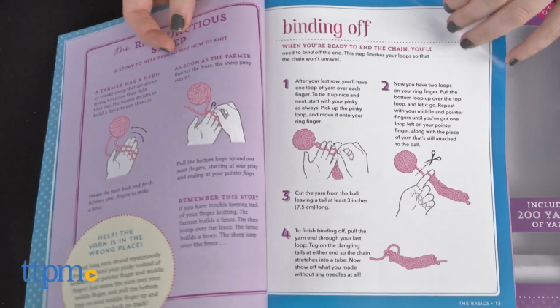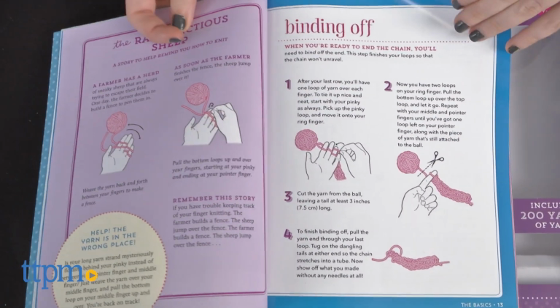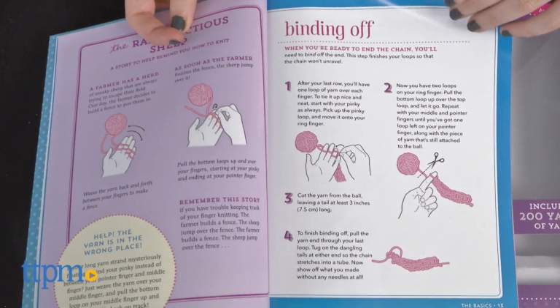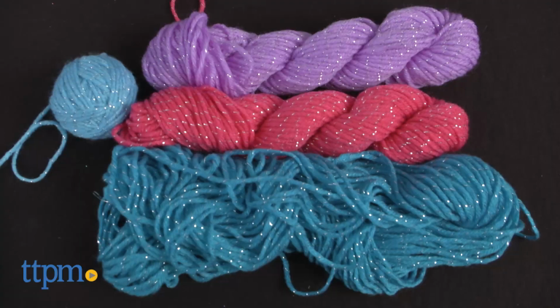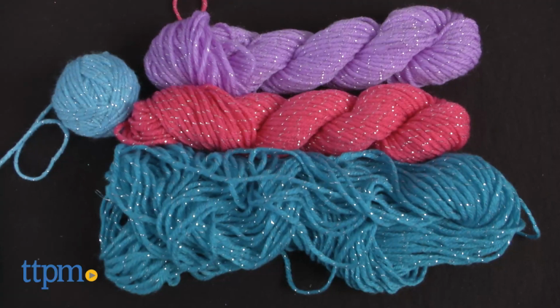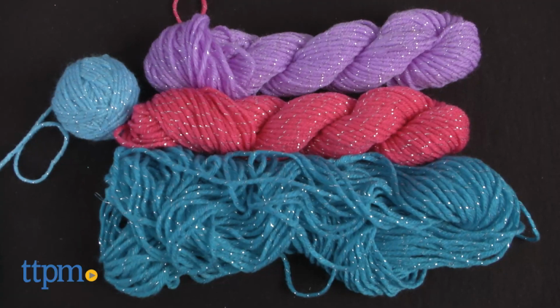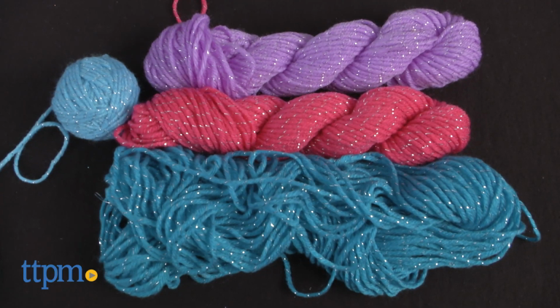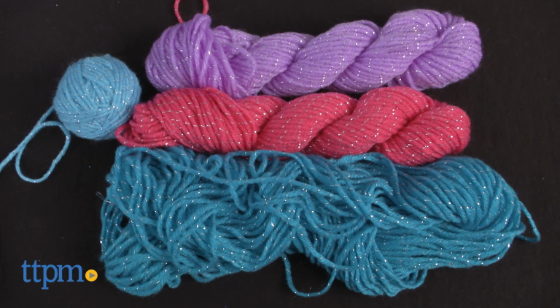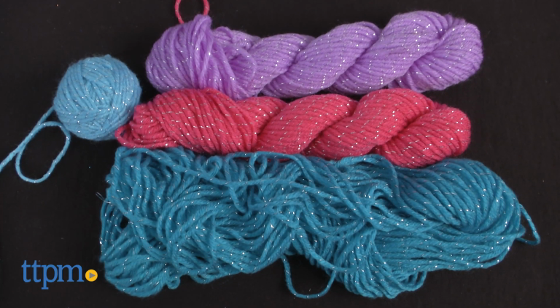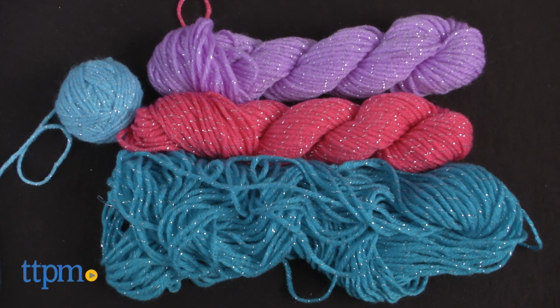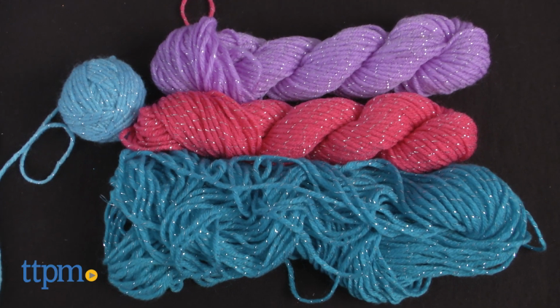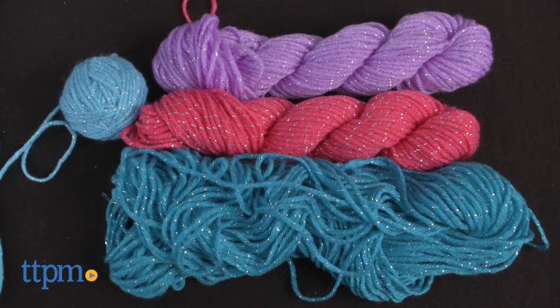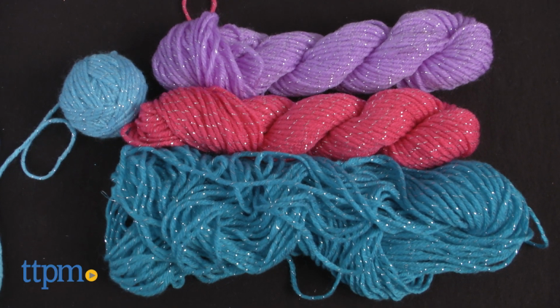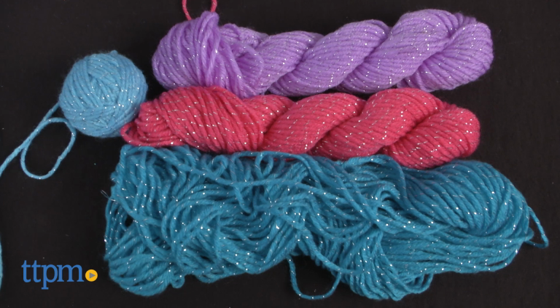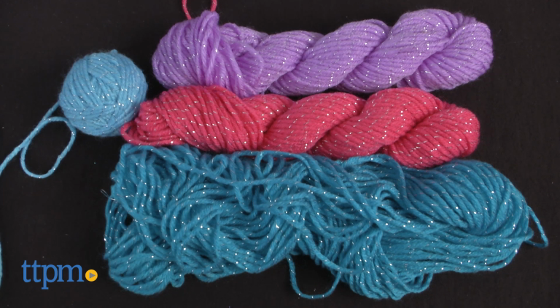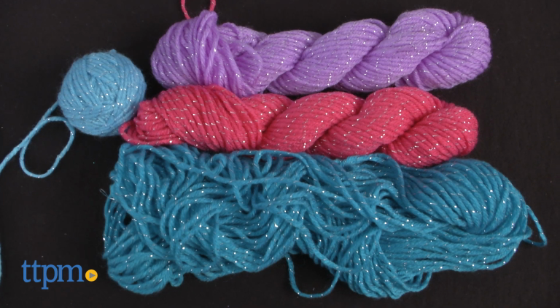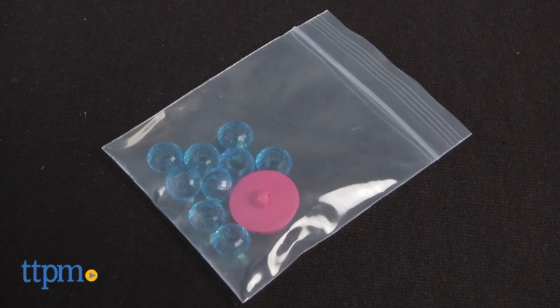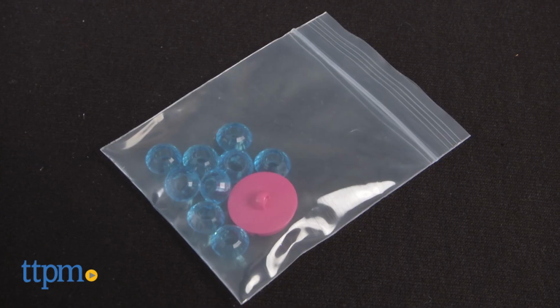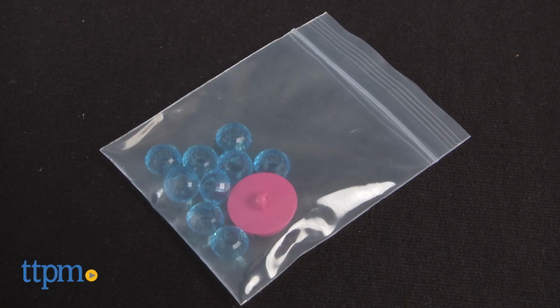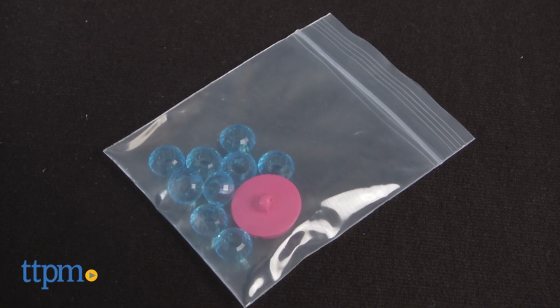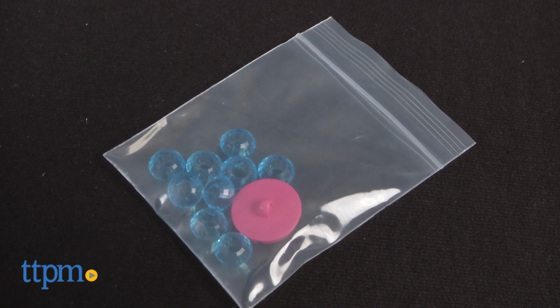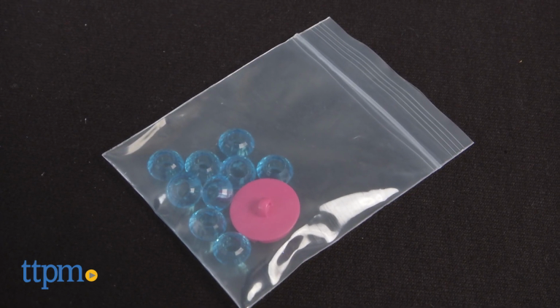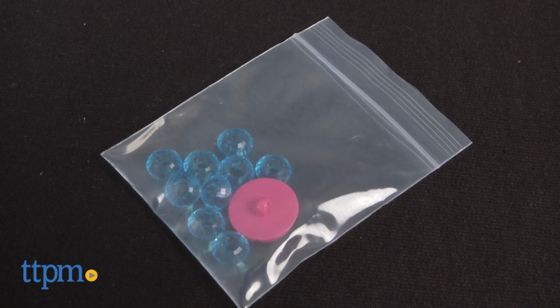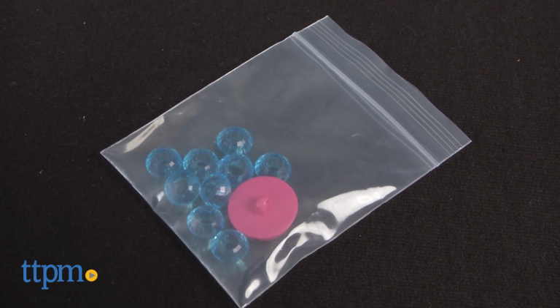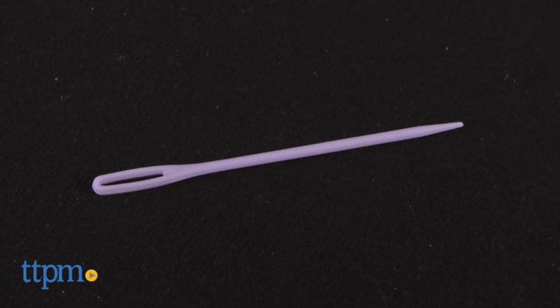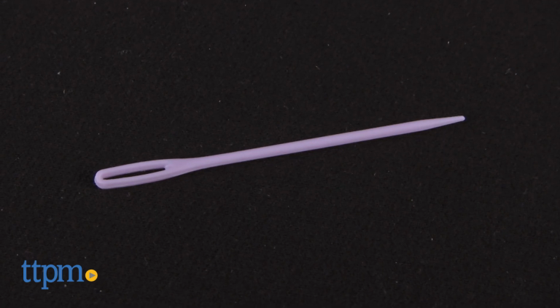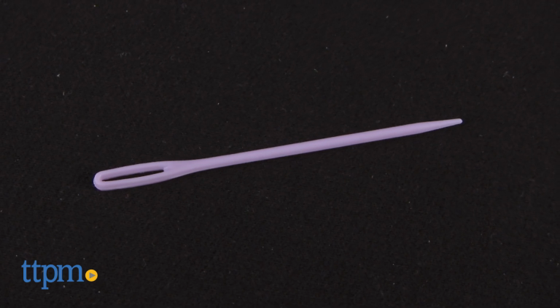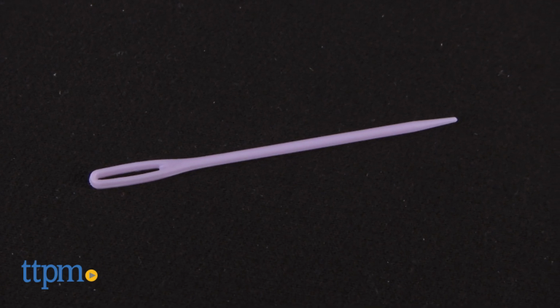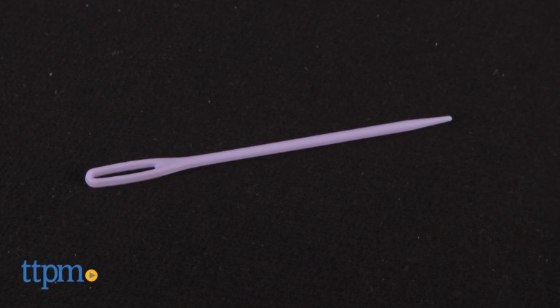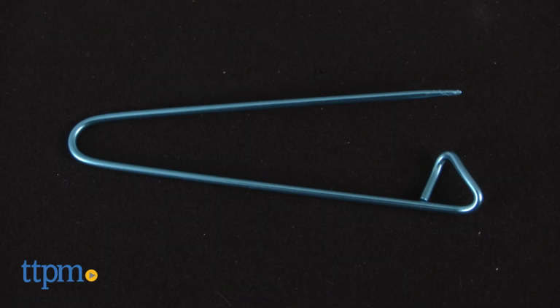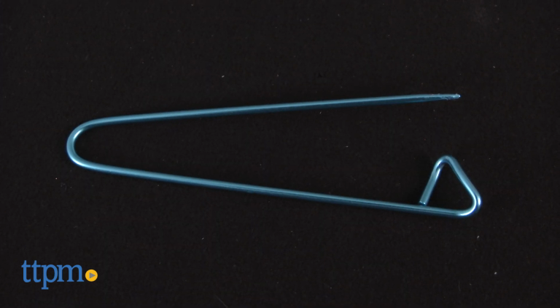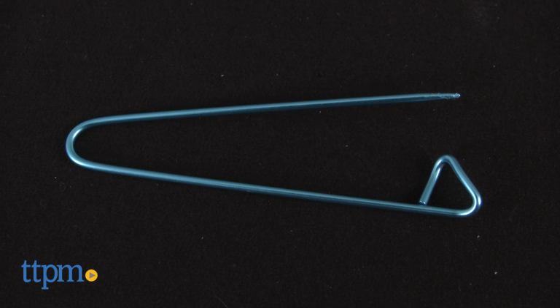The book comes with 4 skeins of yarn that equals 200 yards total, faceted beads, buttons, a lacing tool, and a stitch holder.